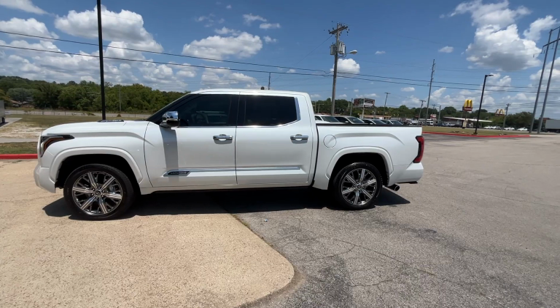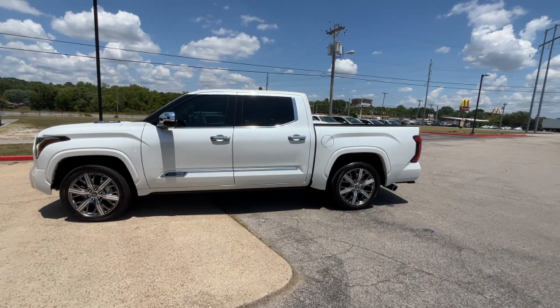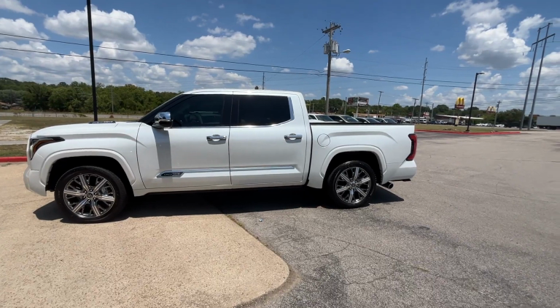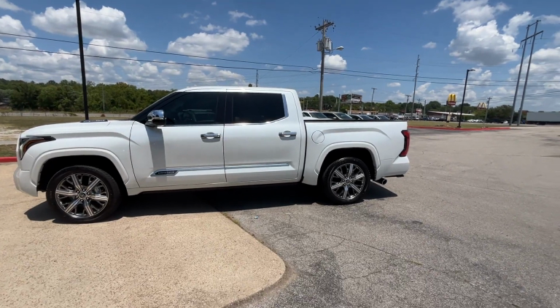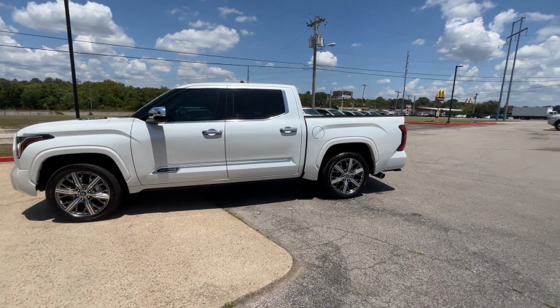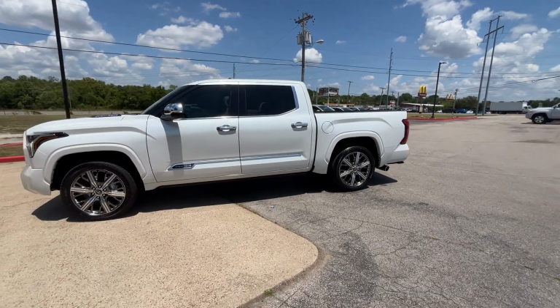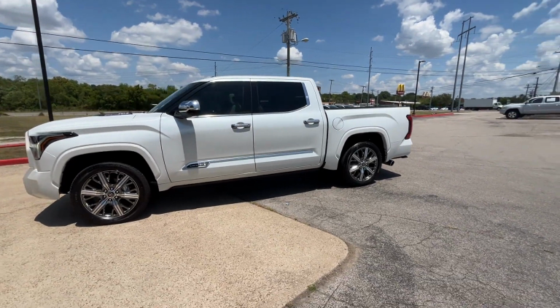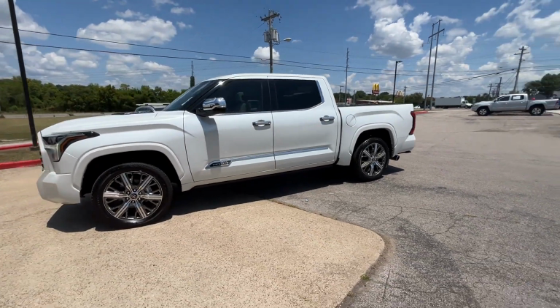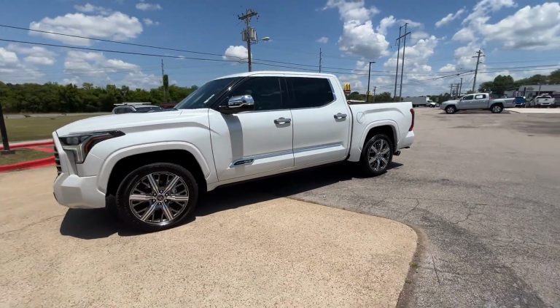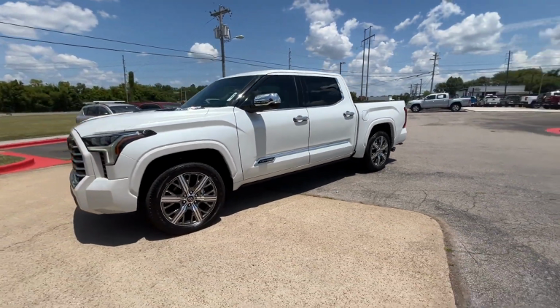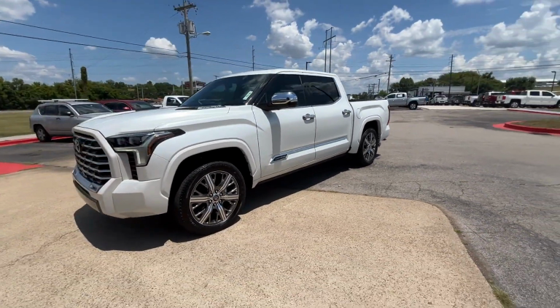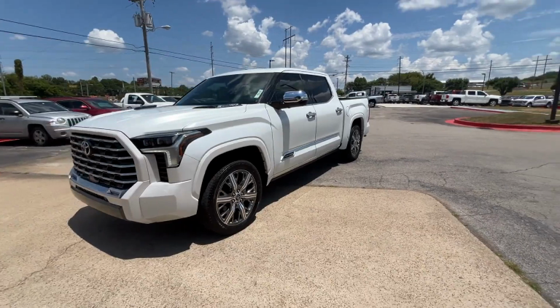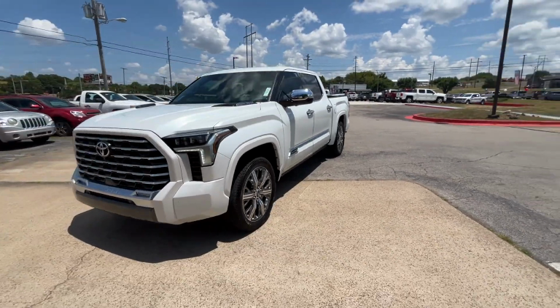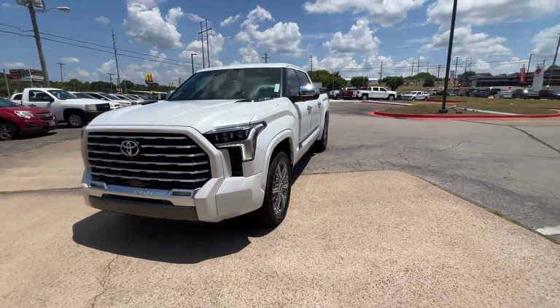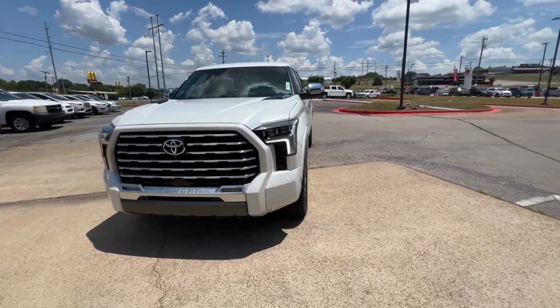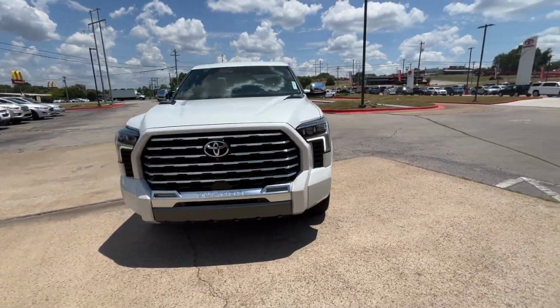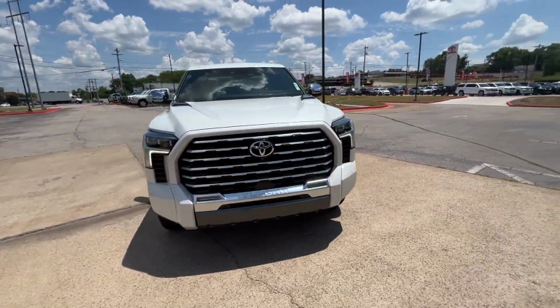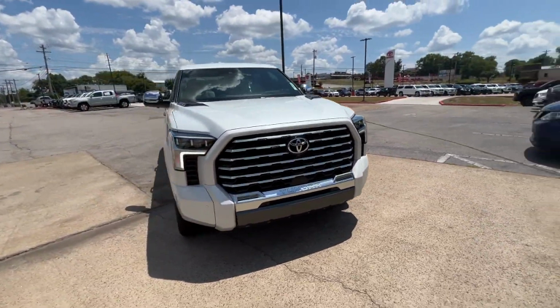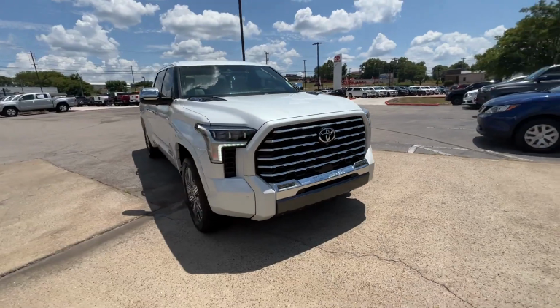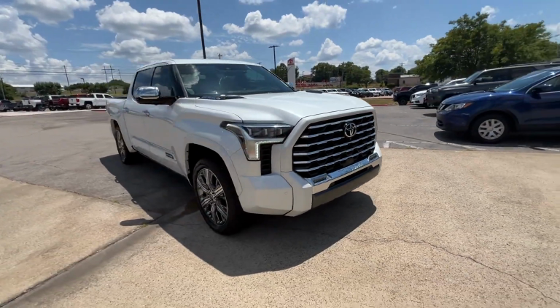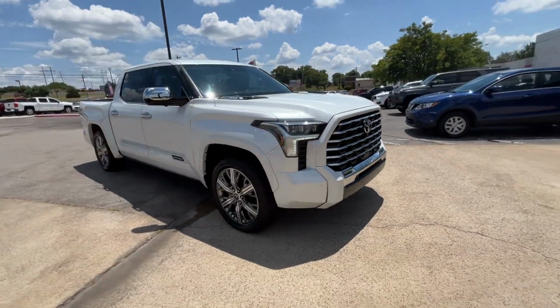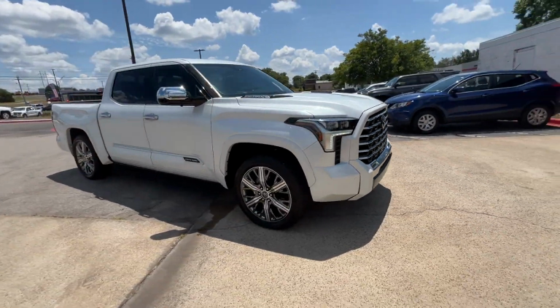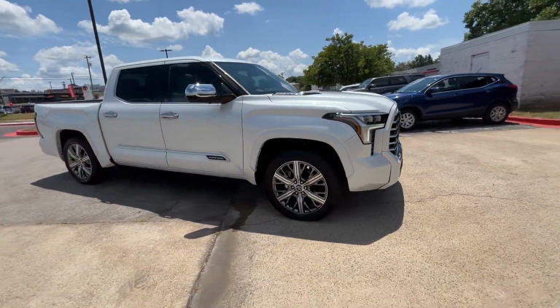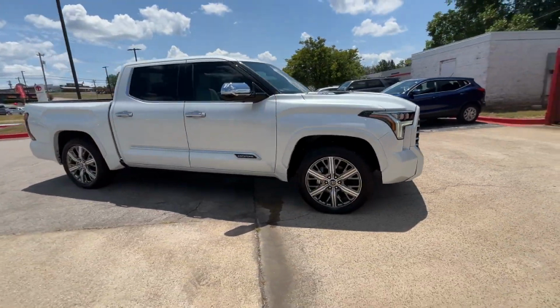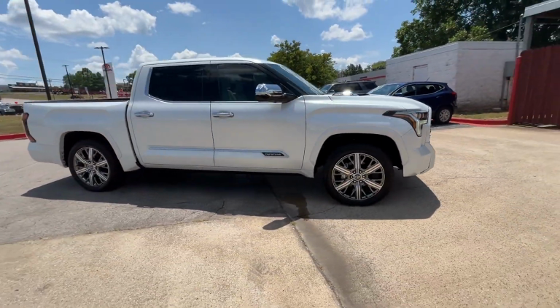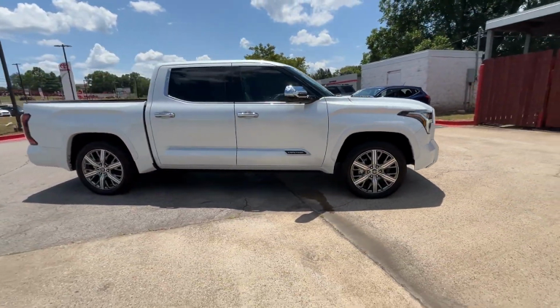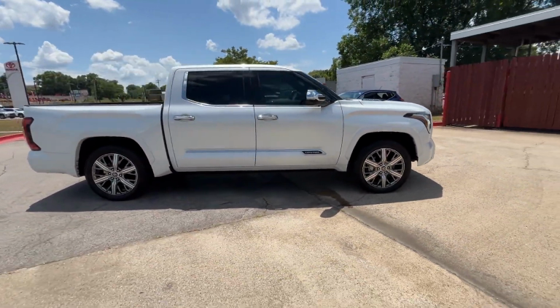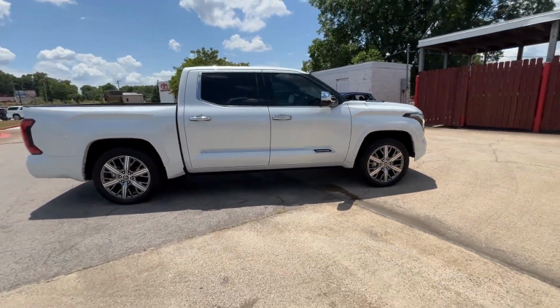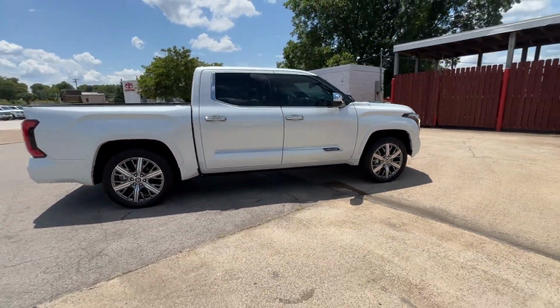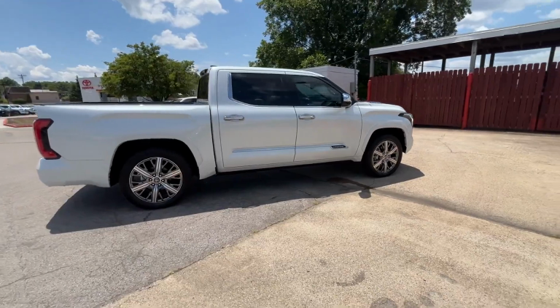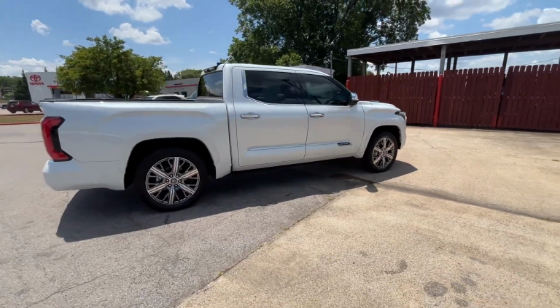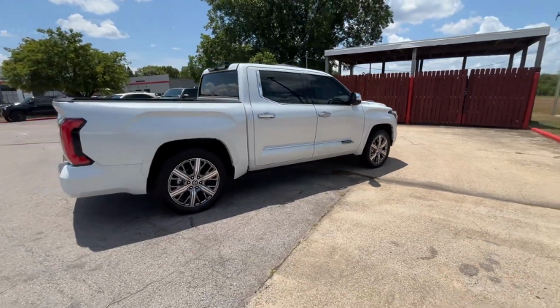2023 Toyota Tundra with less than 4,000 miles on the odometer. This pickup truck offers two full rows of seating for premium comfort. Fall in love with its many extra features, which include the following.